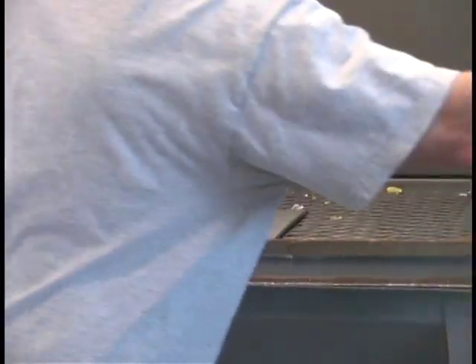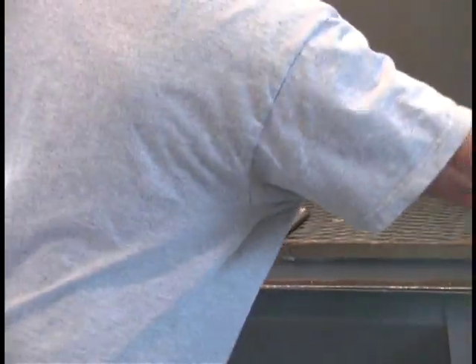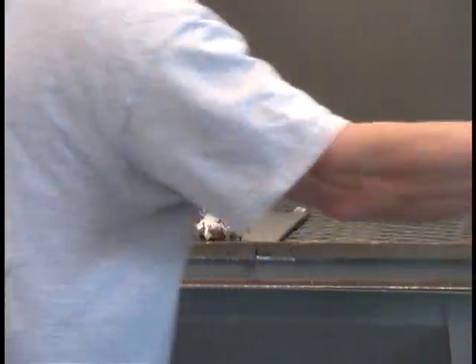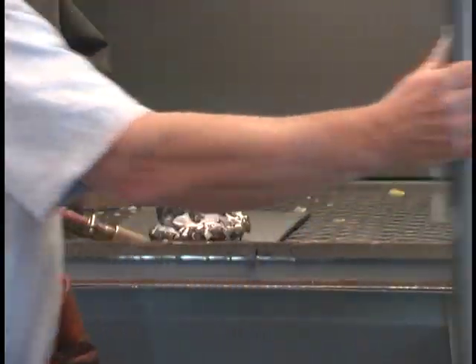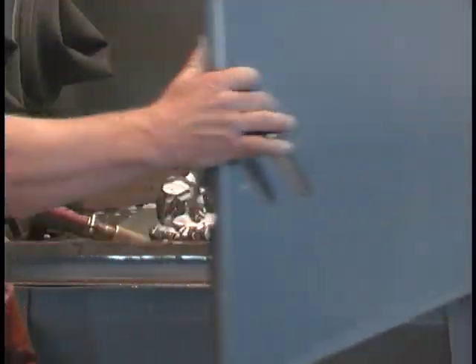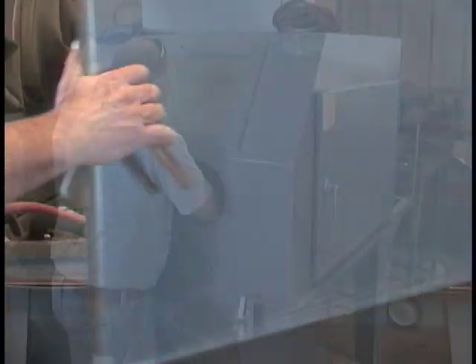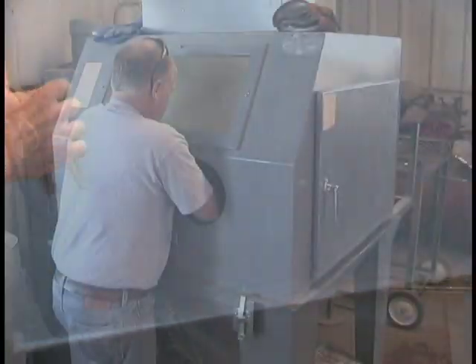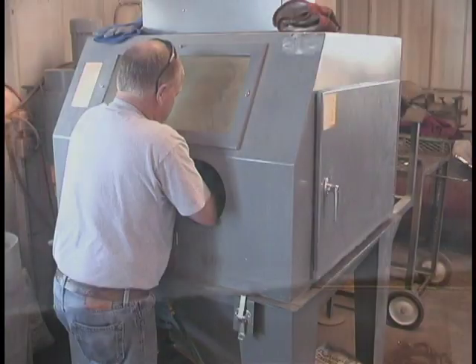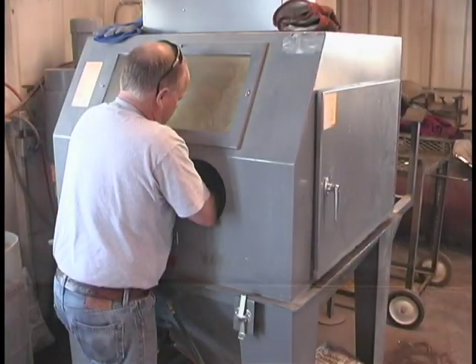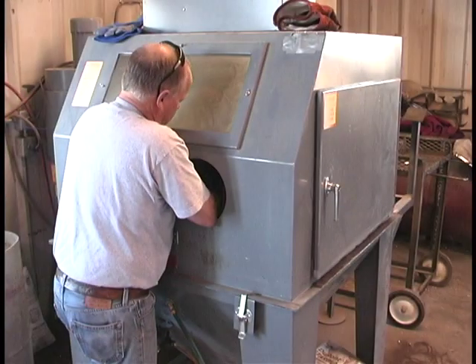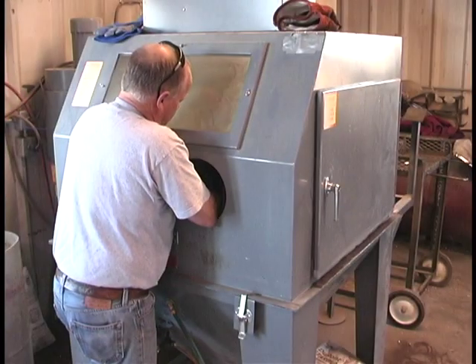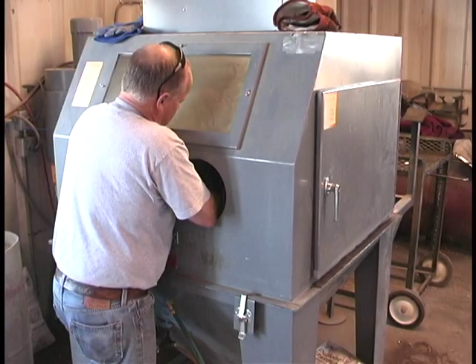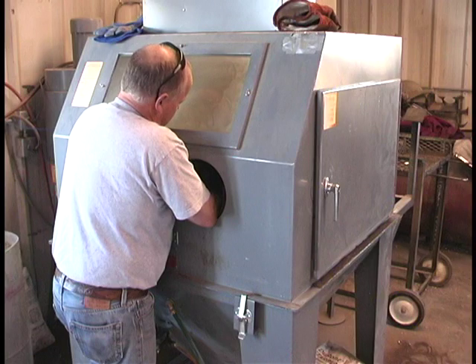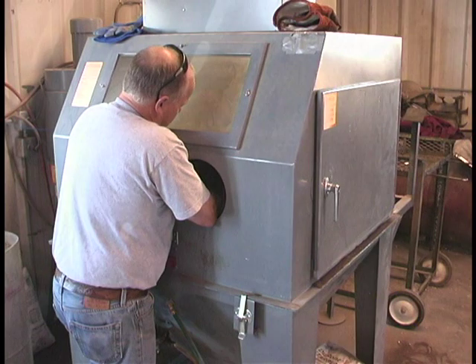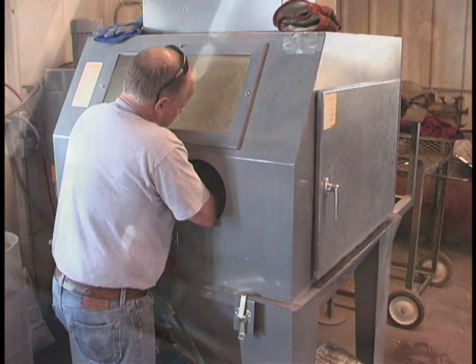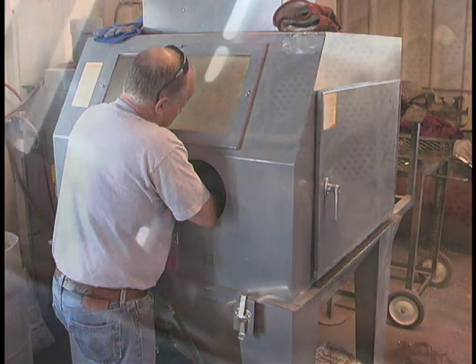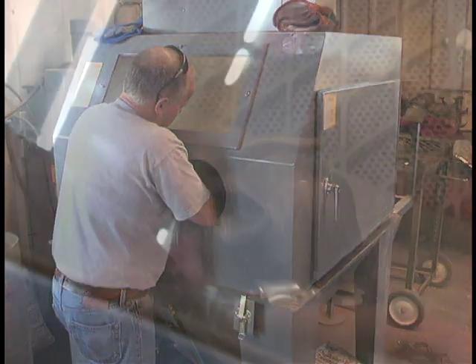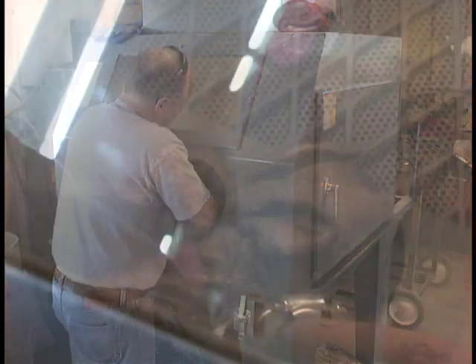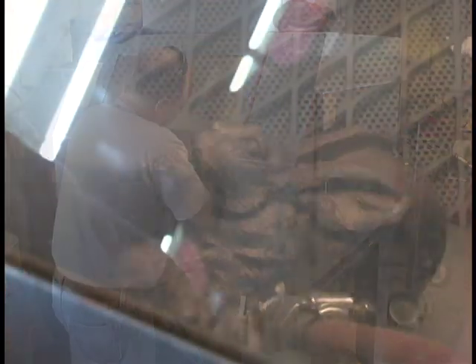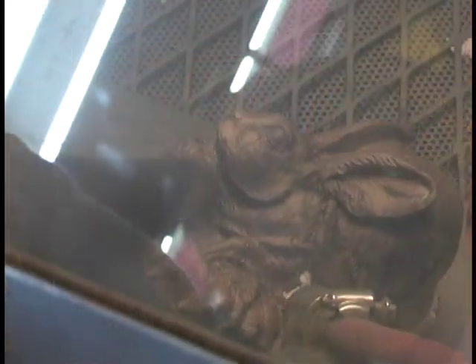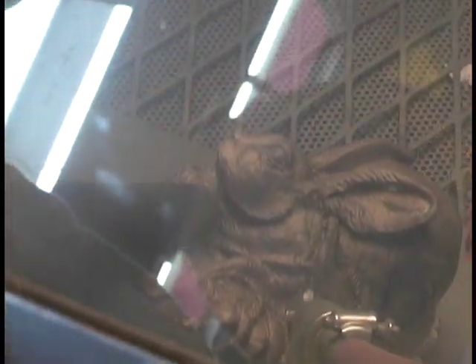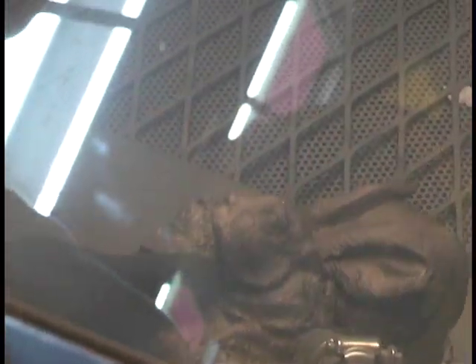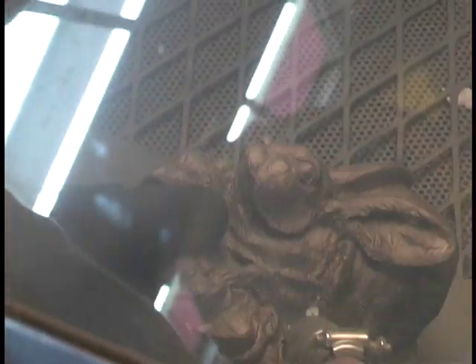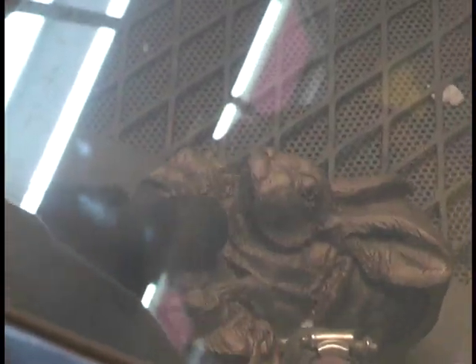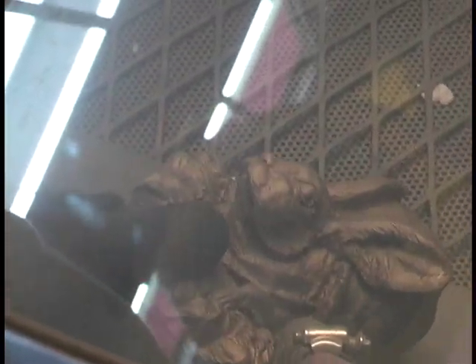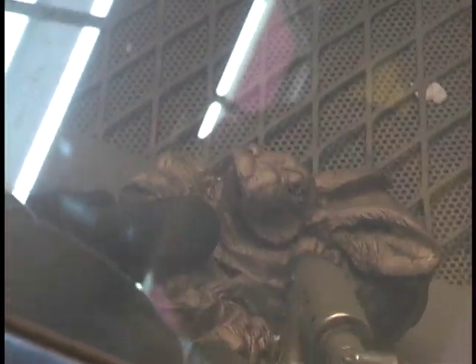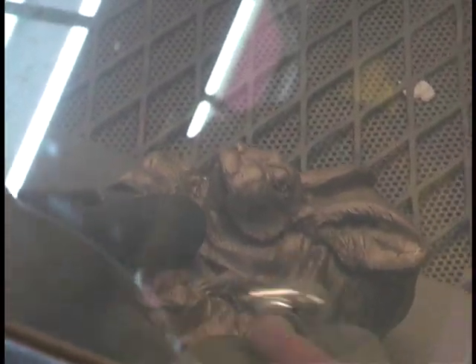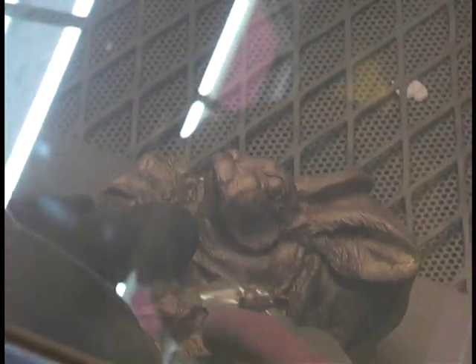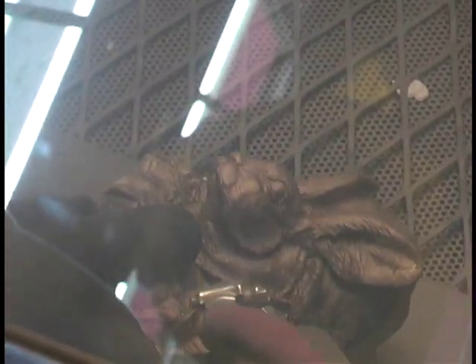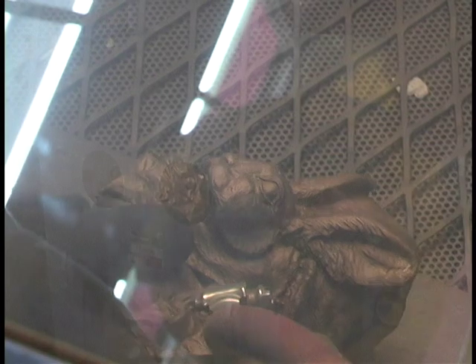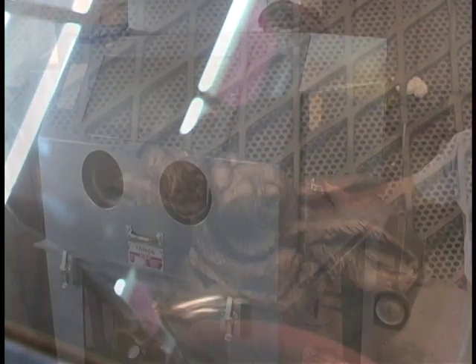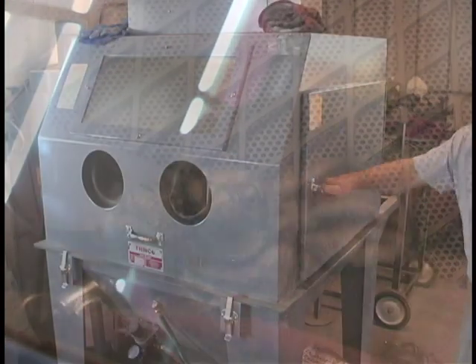One of my favorite events is where we go into the sandblaster and we see exactly what the bronze is going to look like.